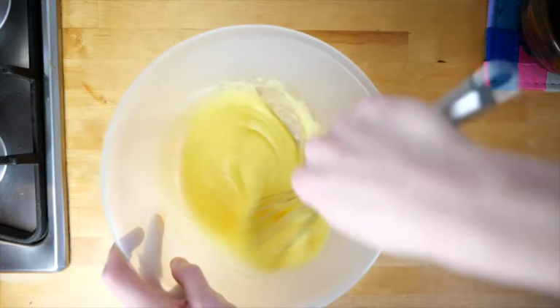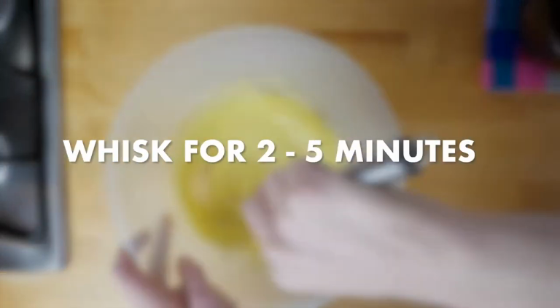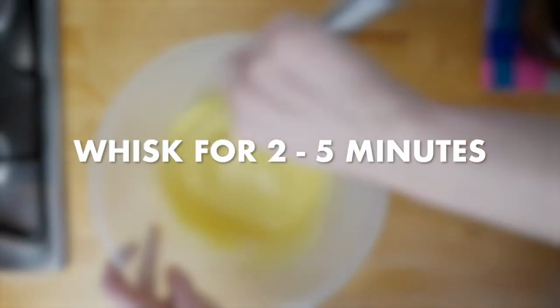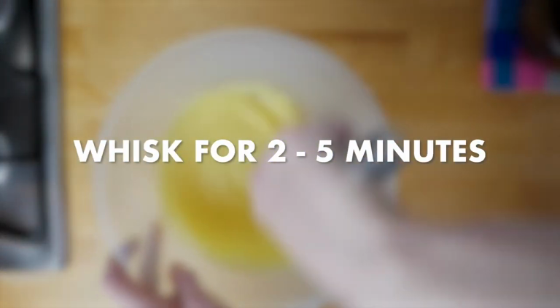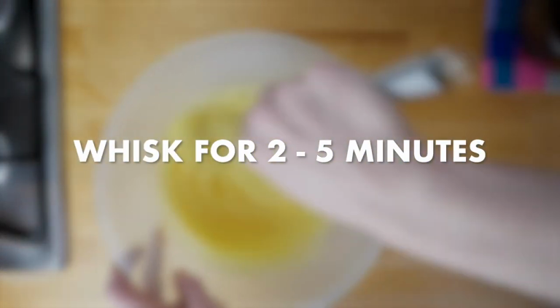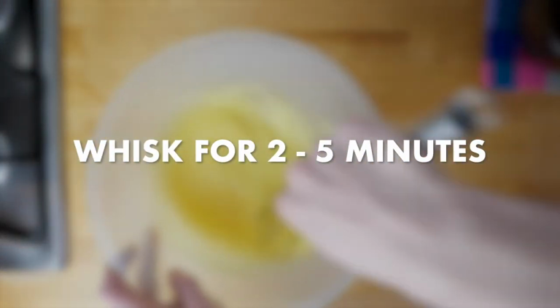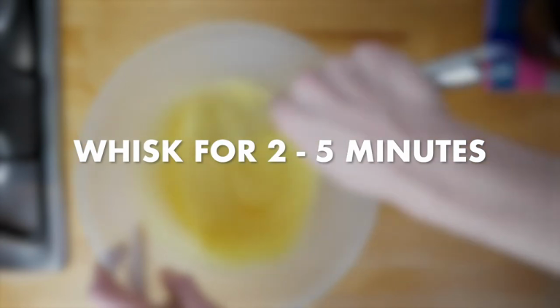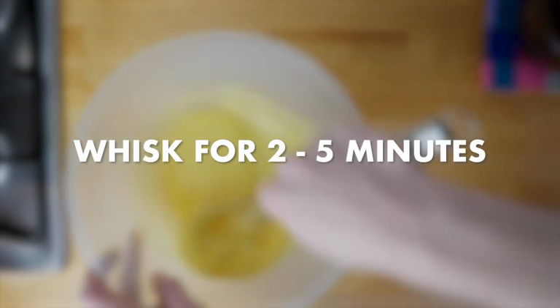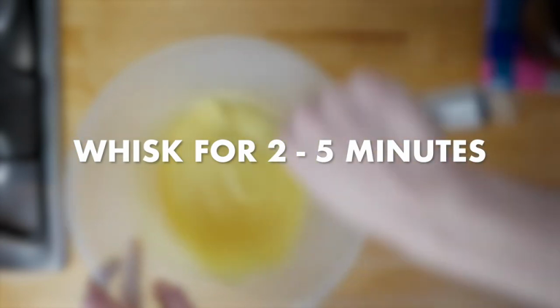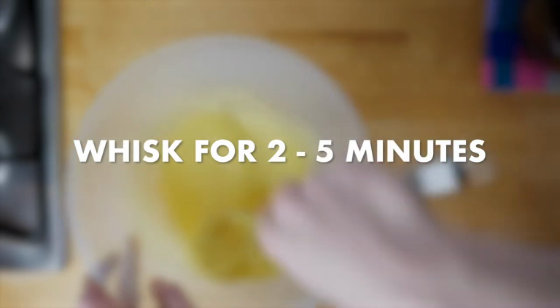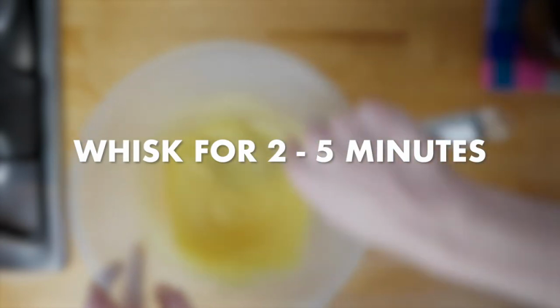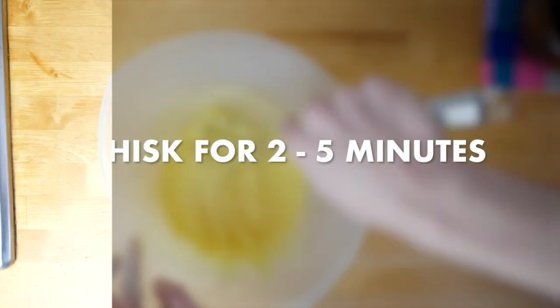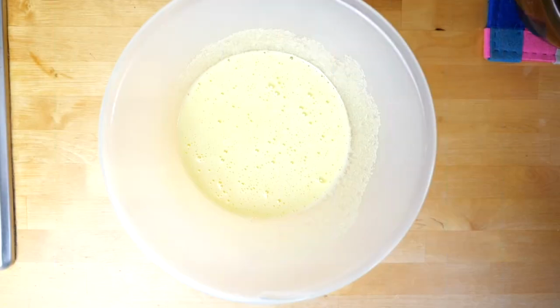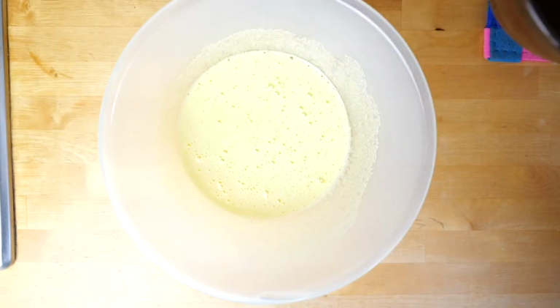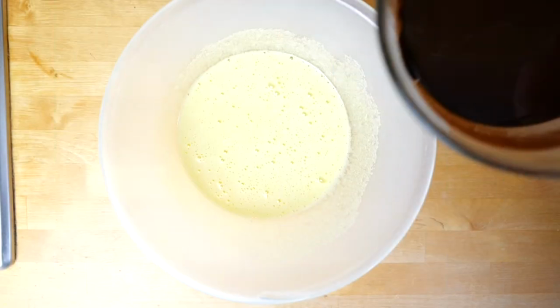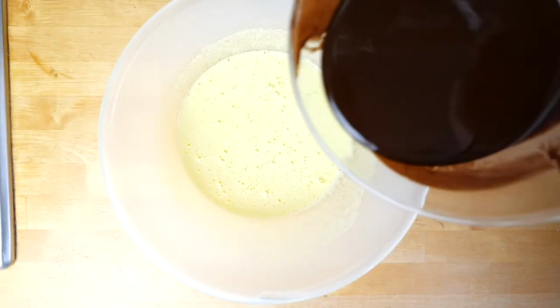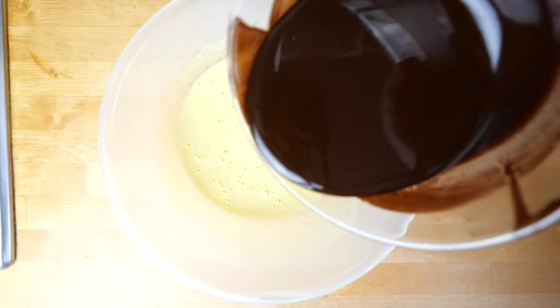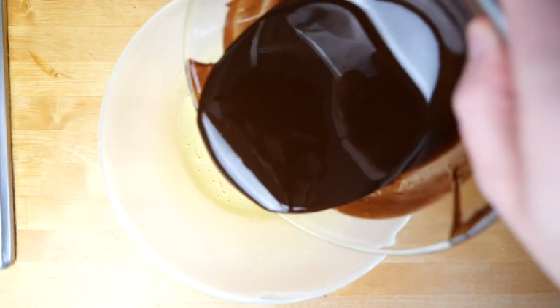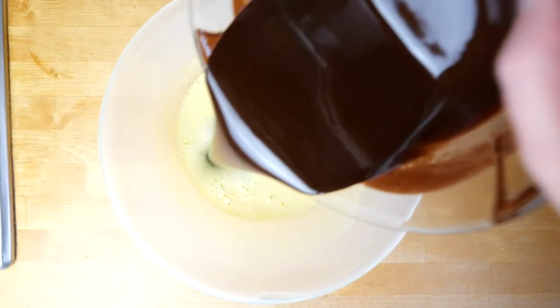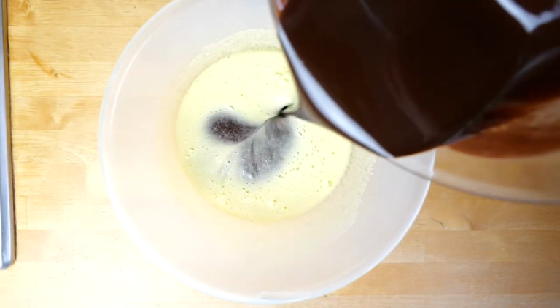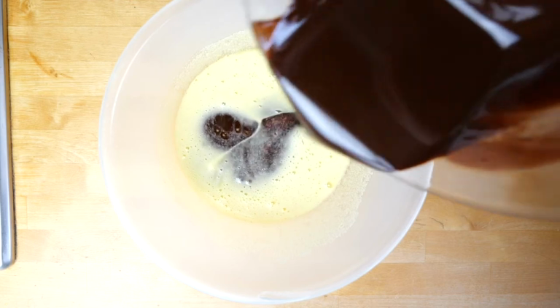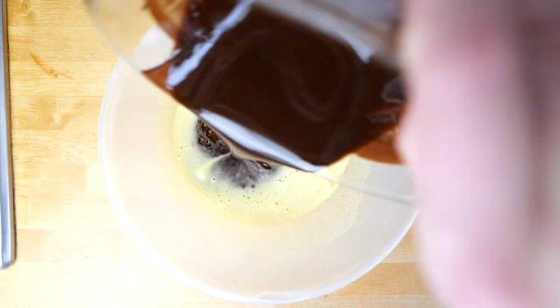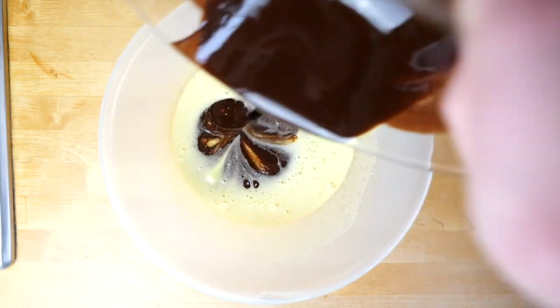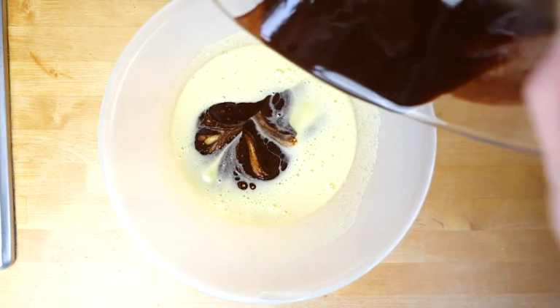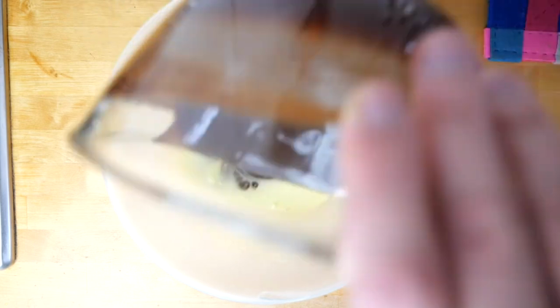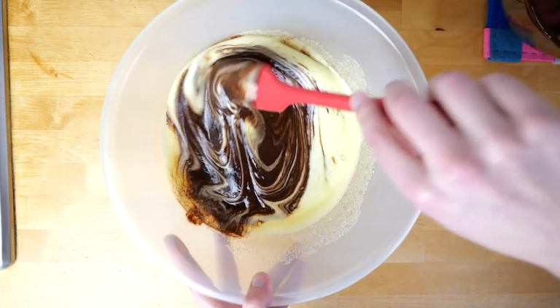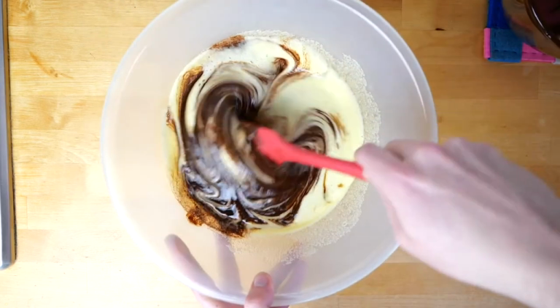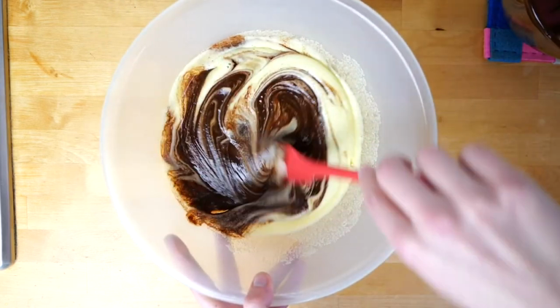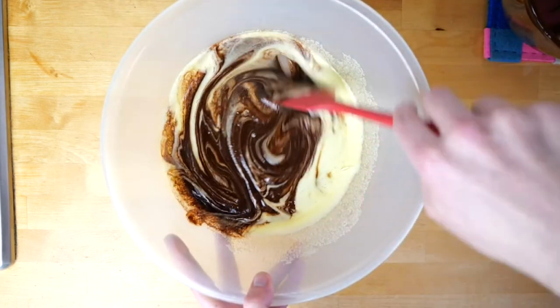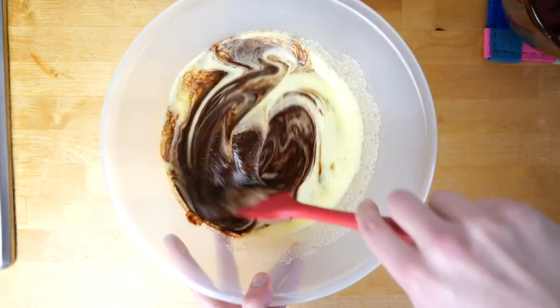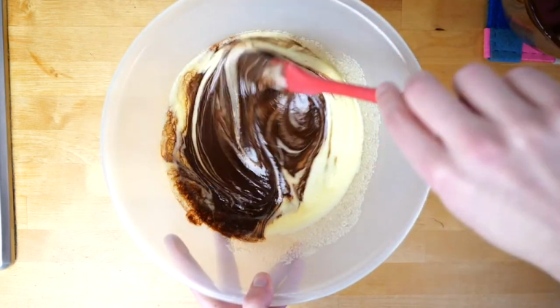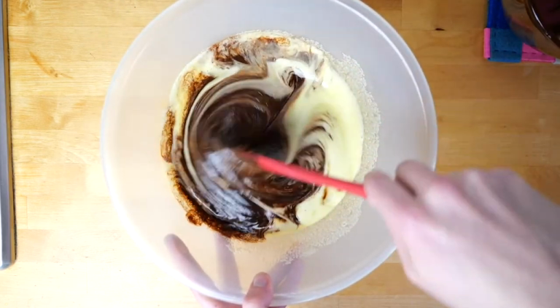This can take anywhere from two to five minutes, so don't panic — just keep going until it looks right. Then you can pour your cooled chocolate mixture over your eggy sugary mousse and gently fold them together with a spoon.